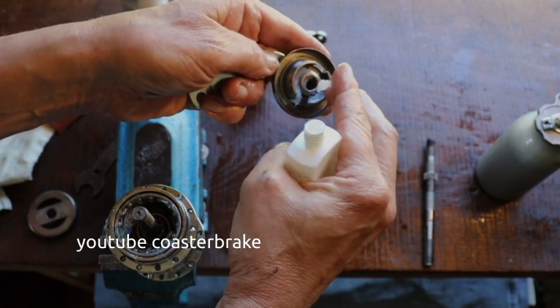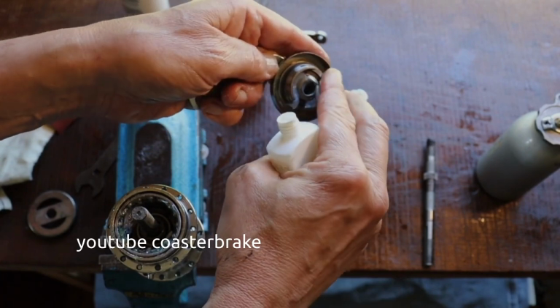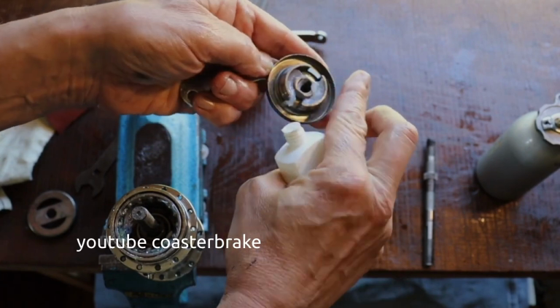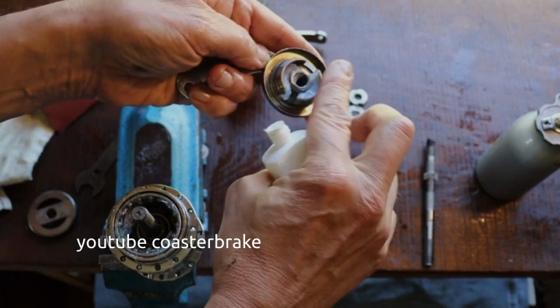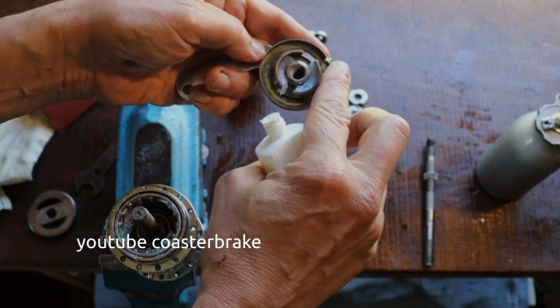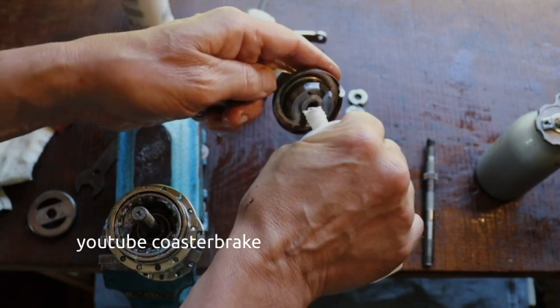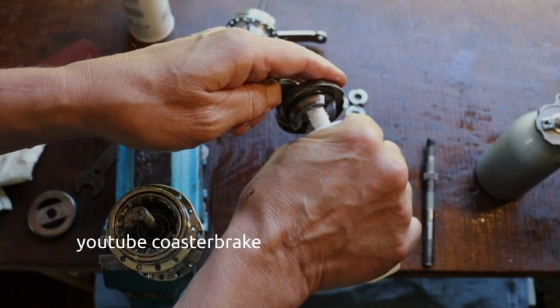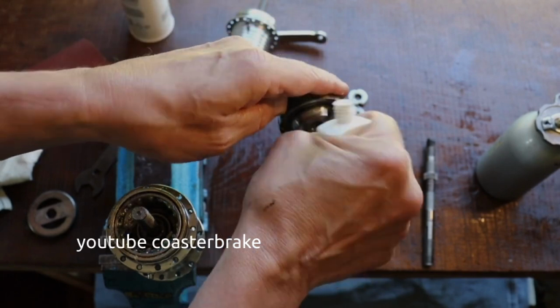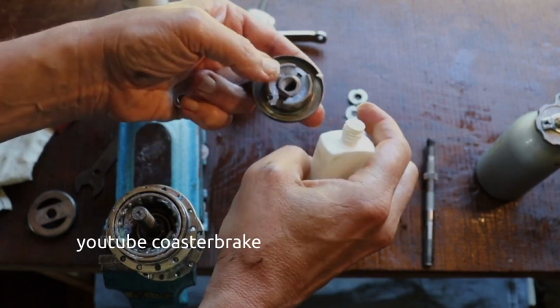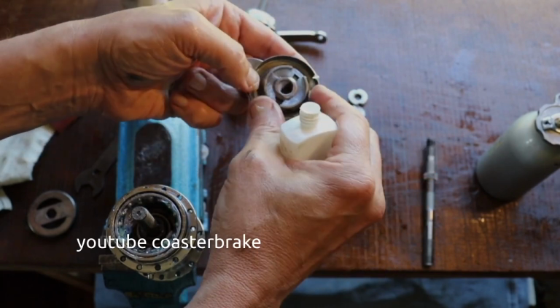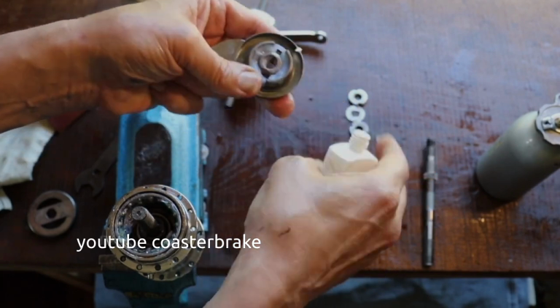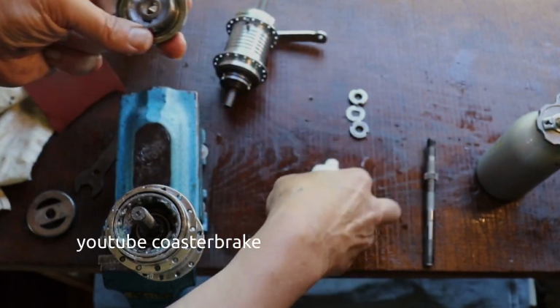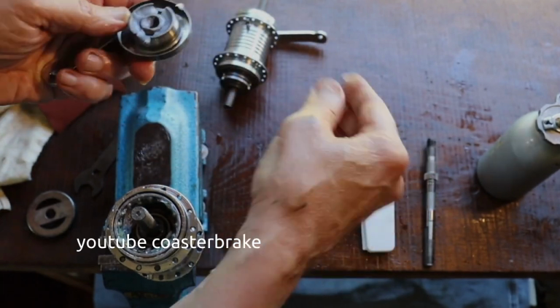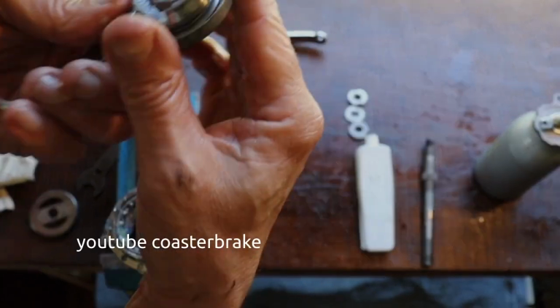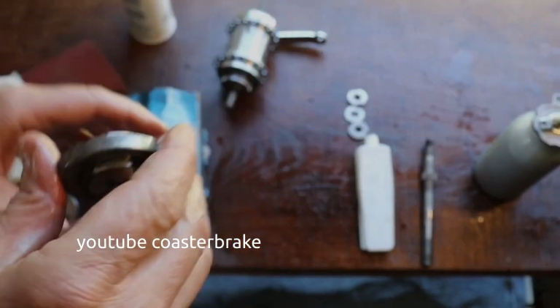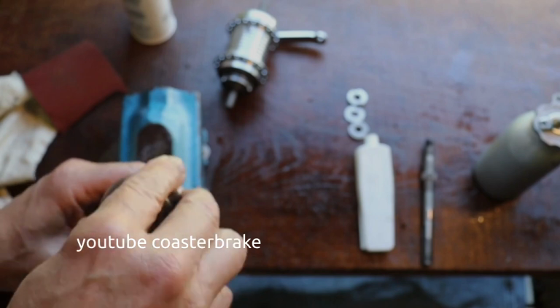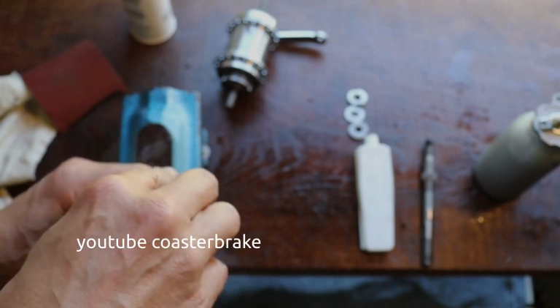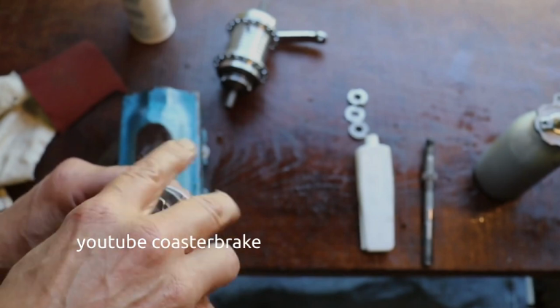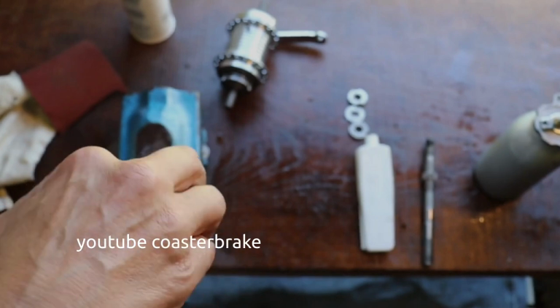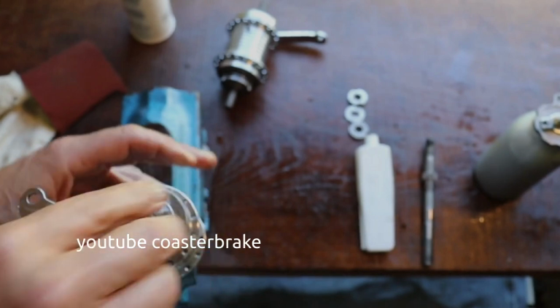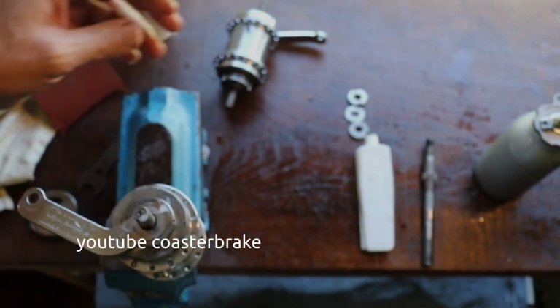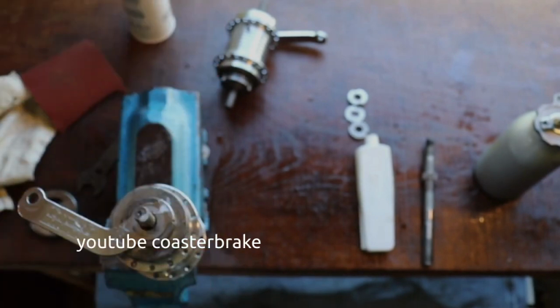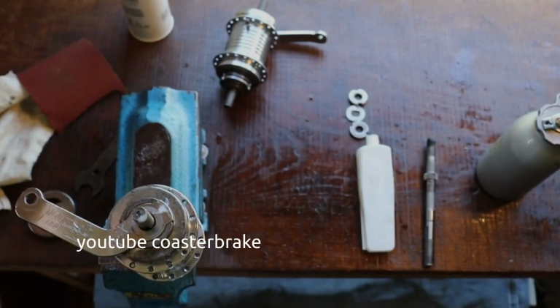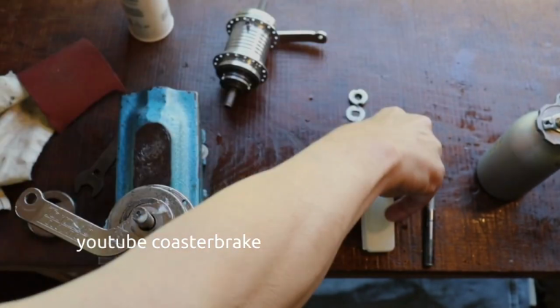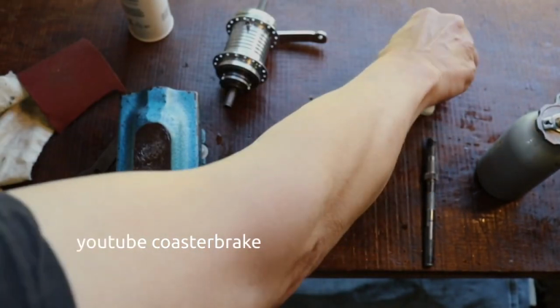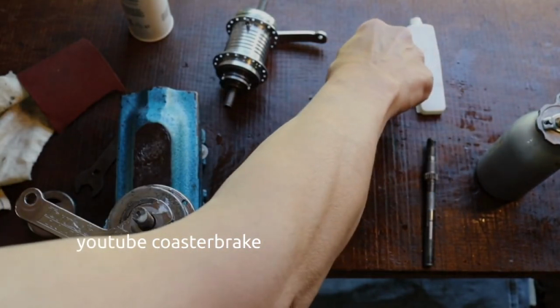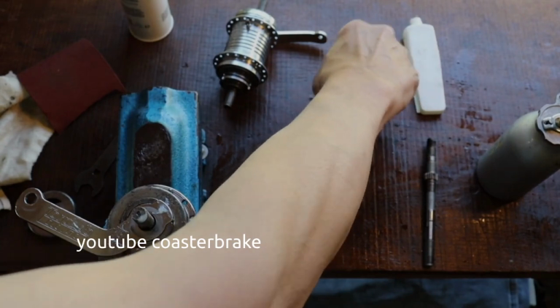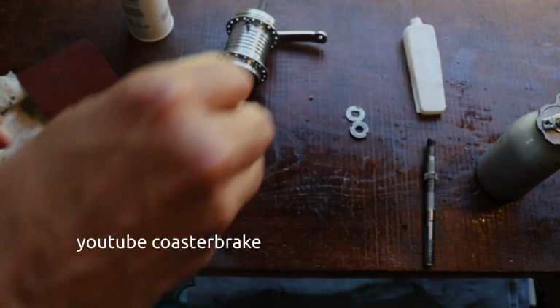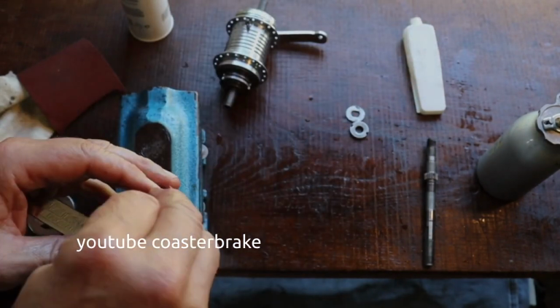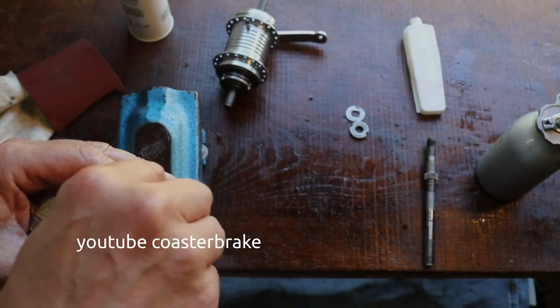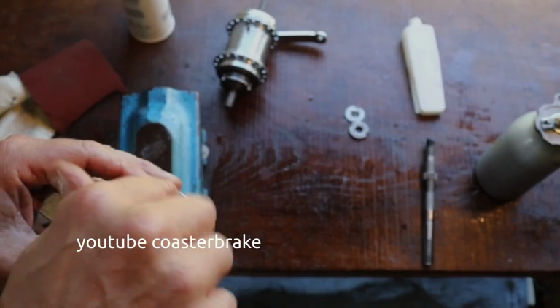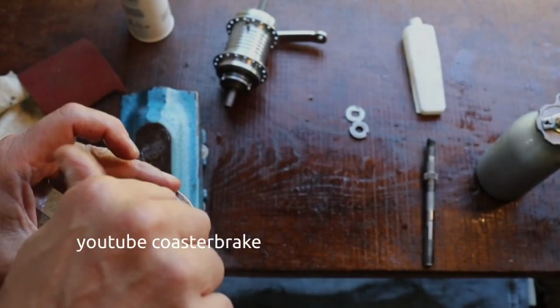In the lever cone there is a place — a depot — for Vaseline. When the hub gets hot, the Vaseline gets out of this depot and goes to the brass brake.